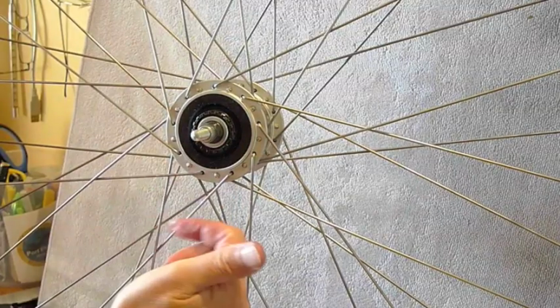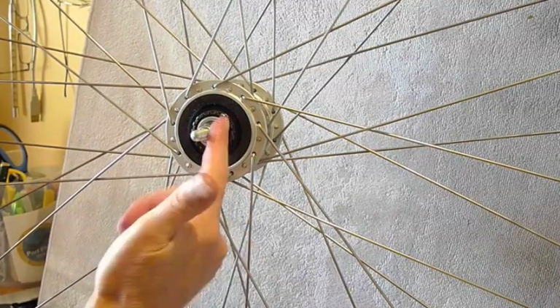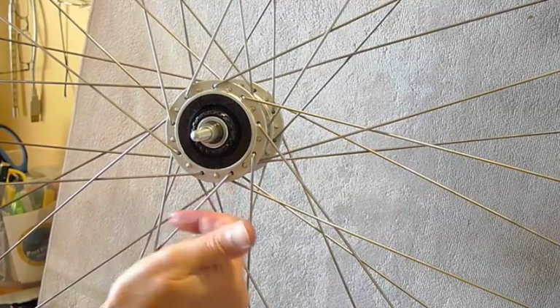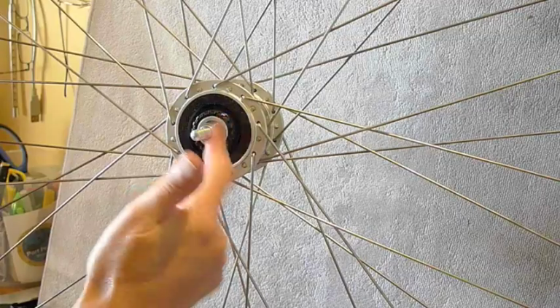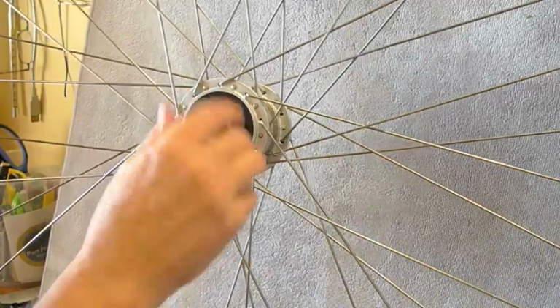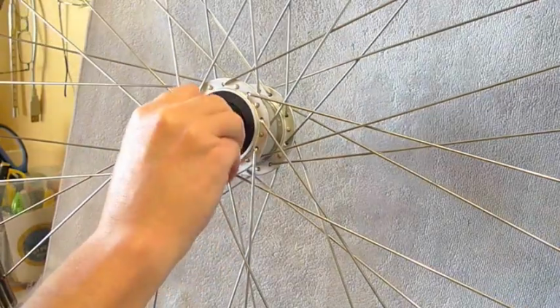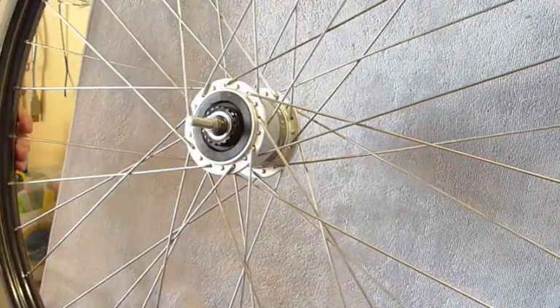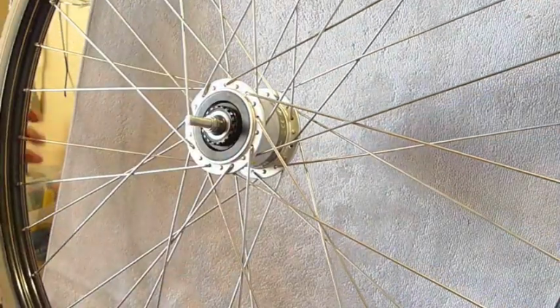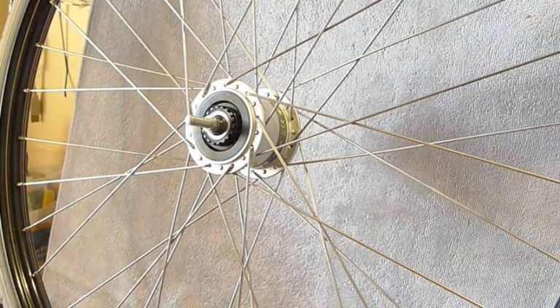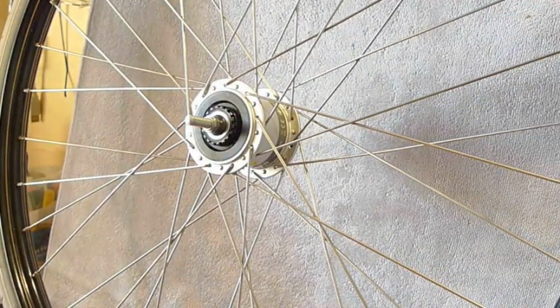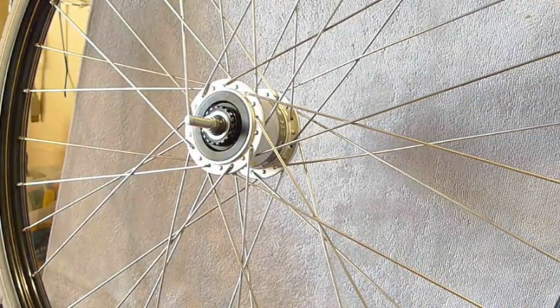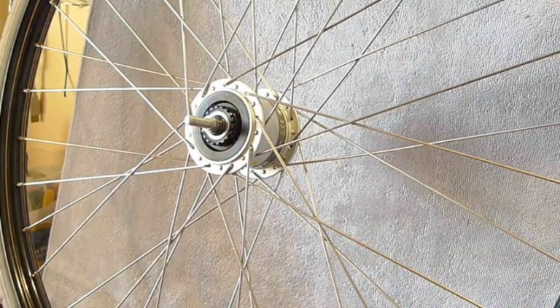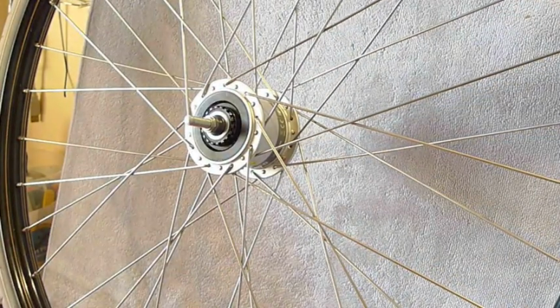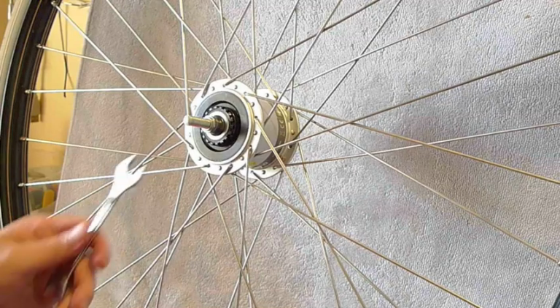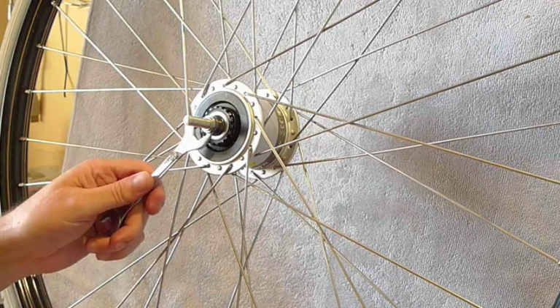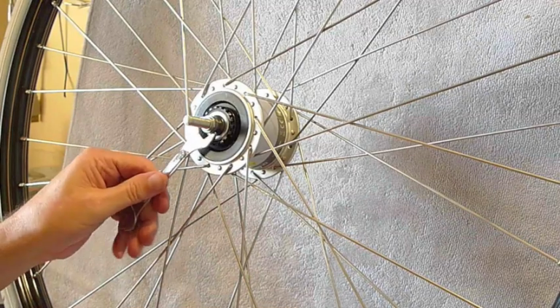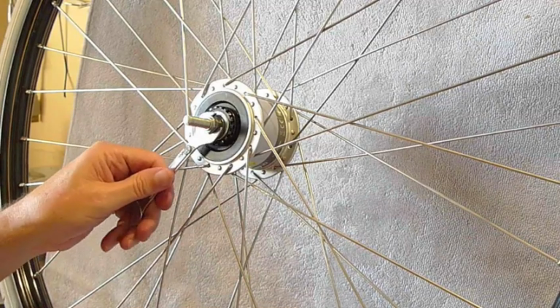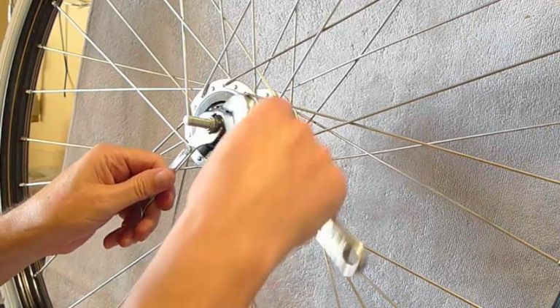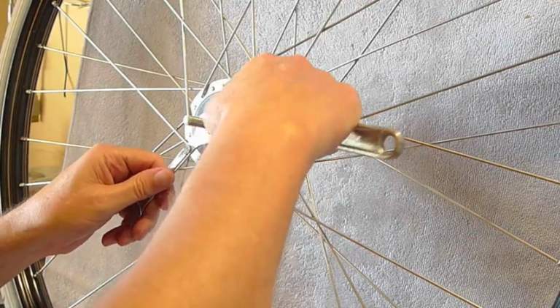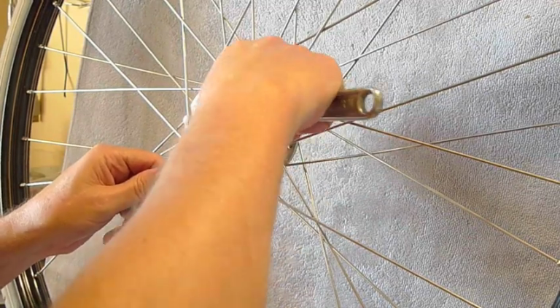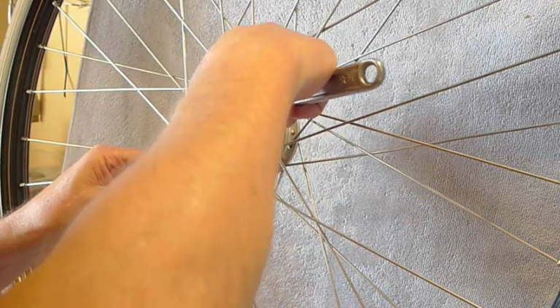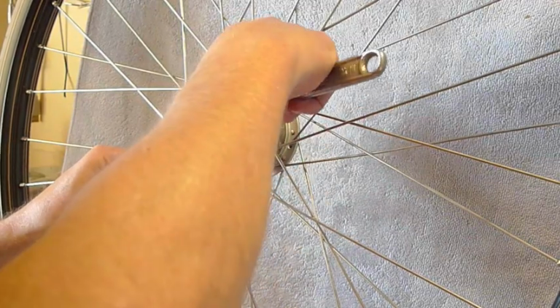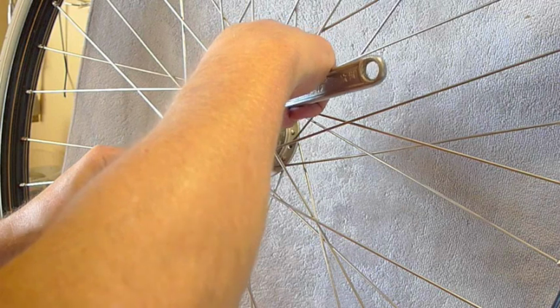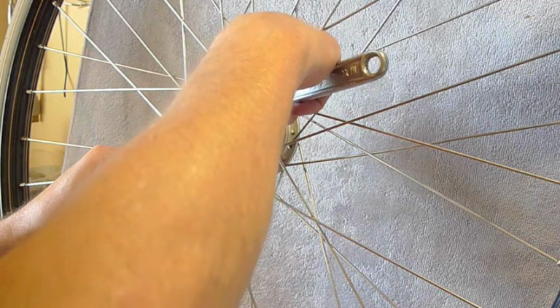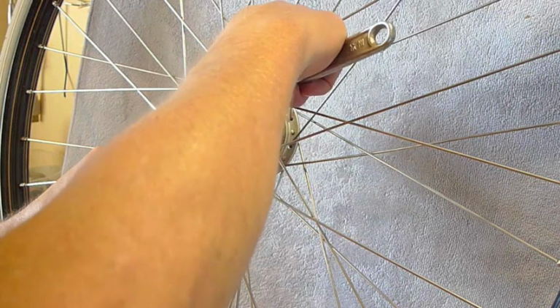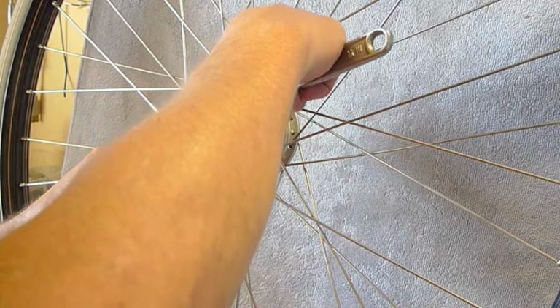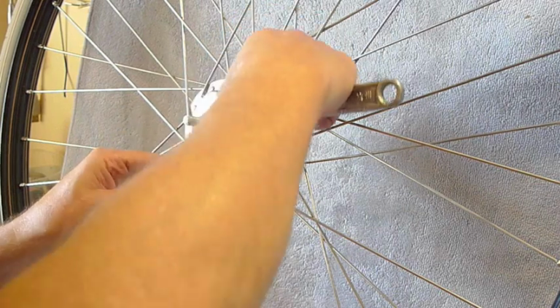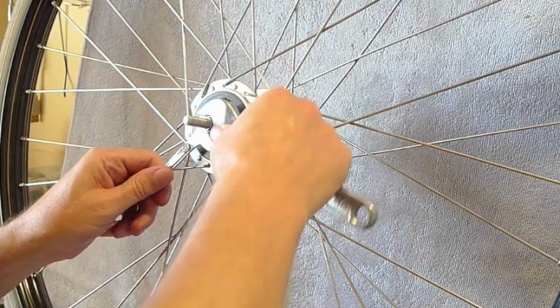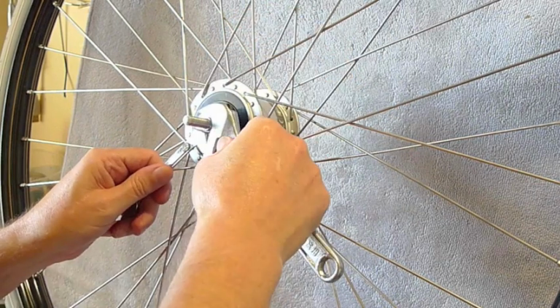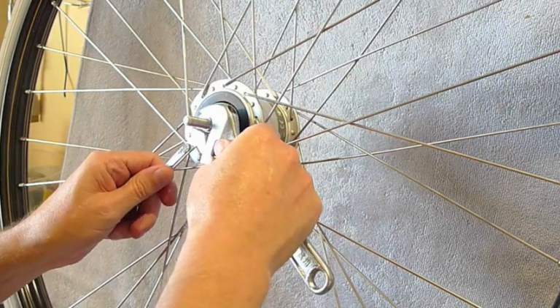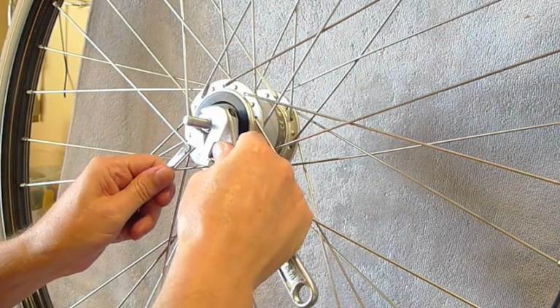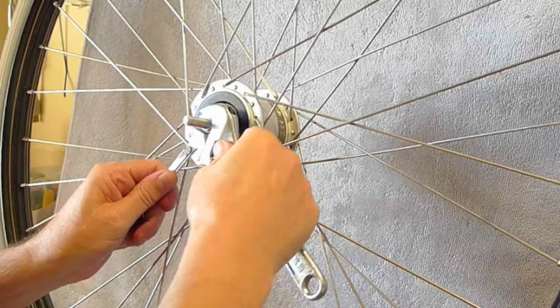These dynamo hub type wheels don't rotate as freely as normal bike wheels. They sort of have a clunk clunk clunk as they rotate due to the magnets and the coils.